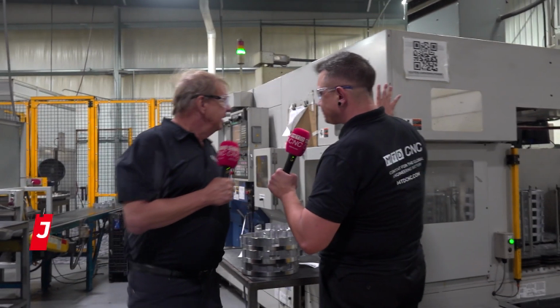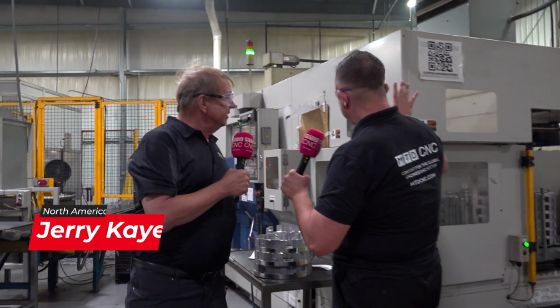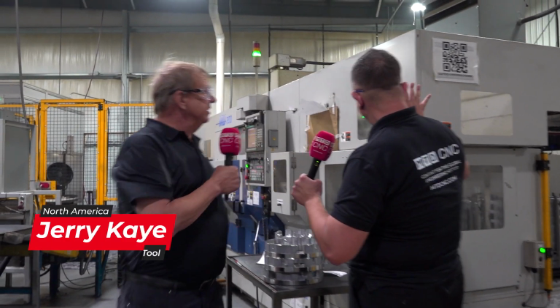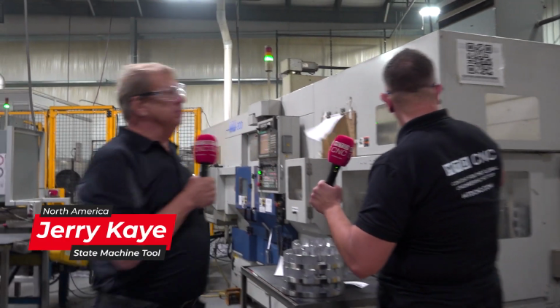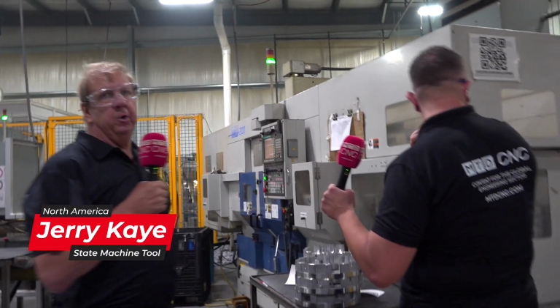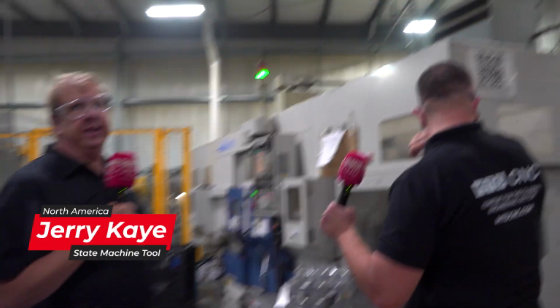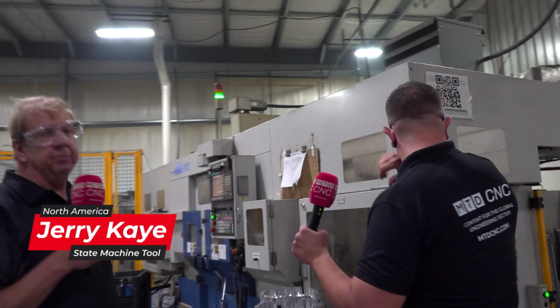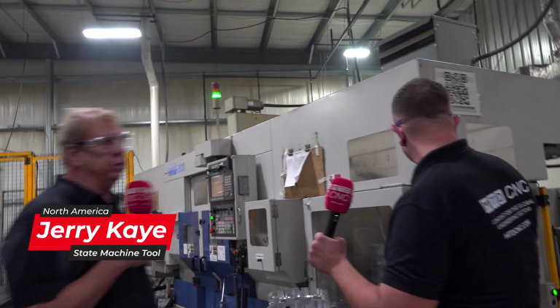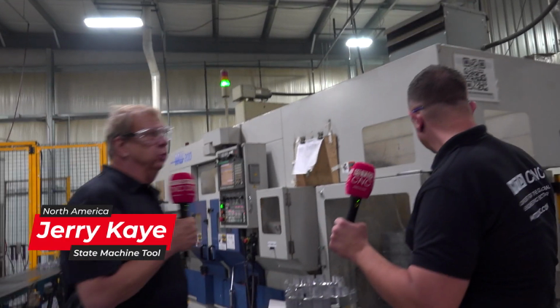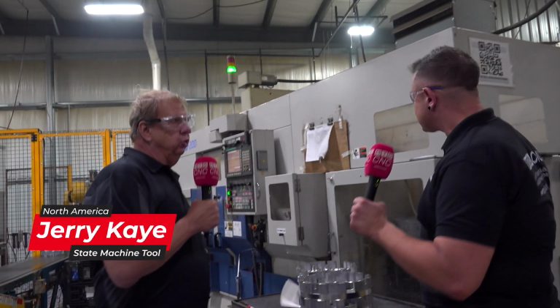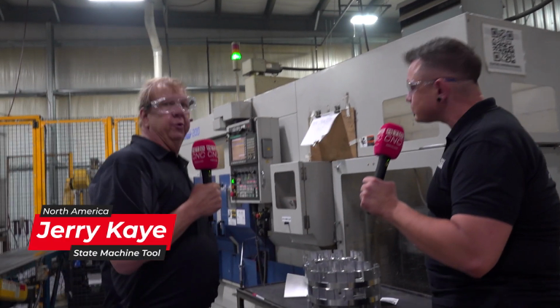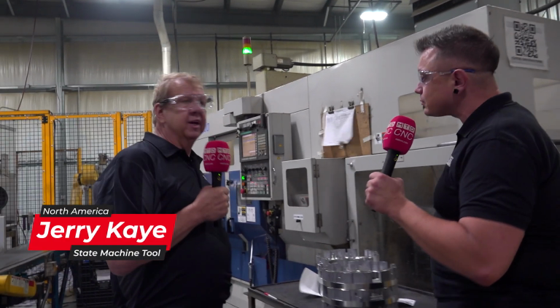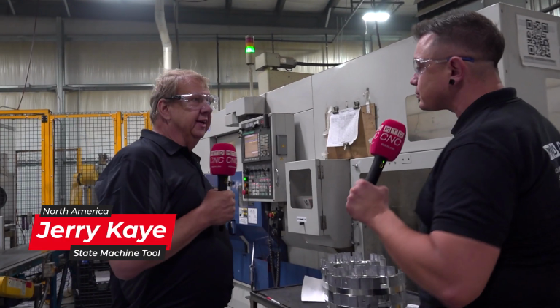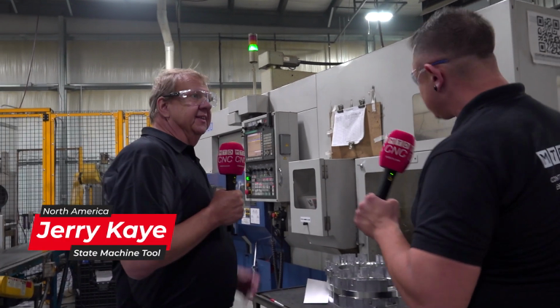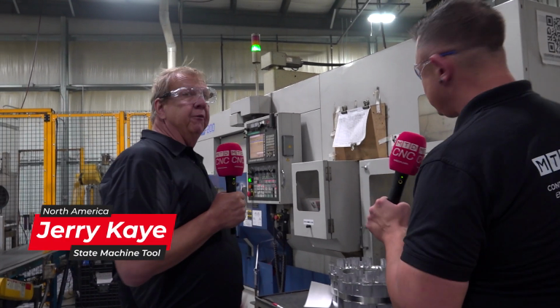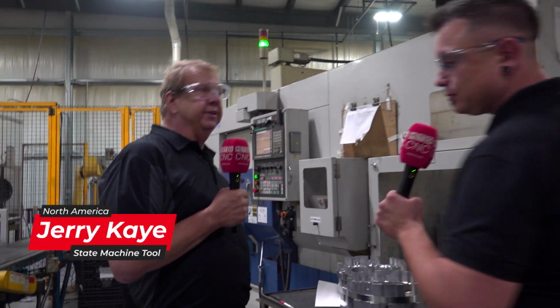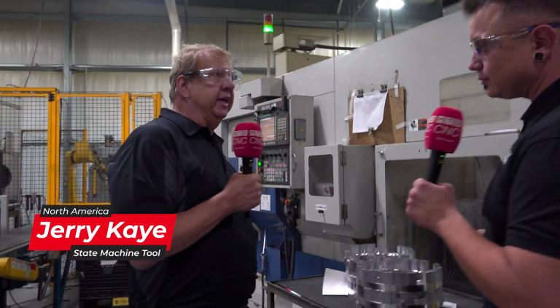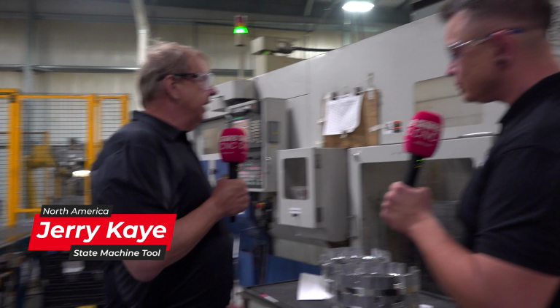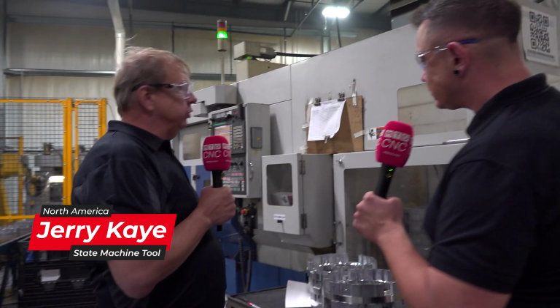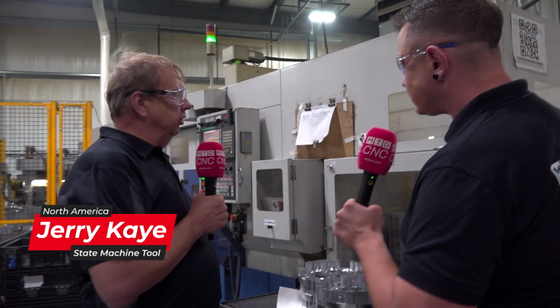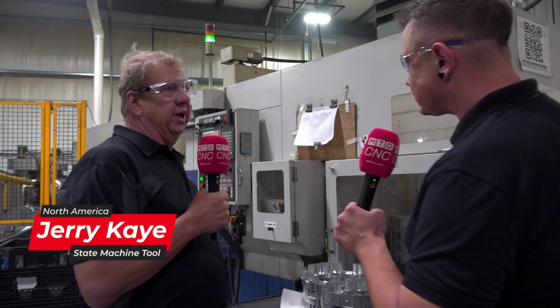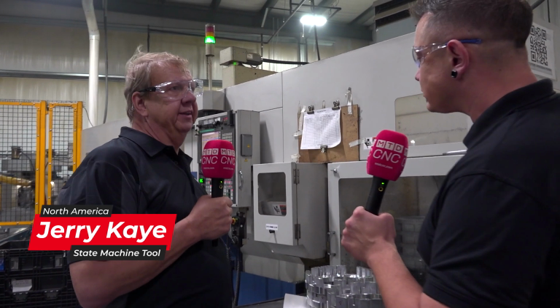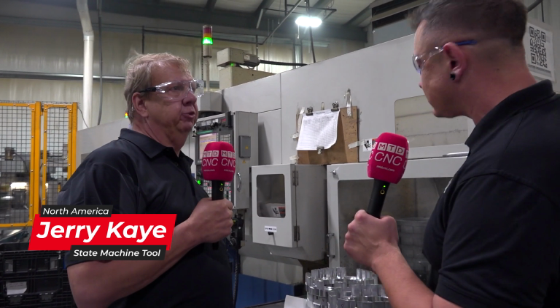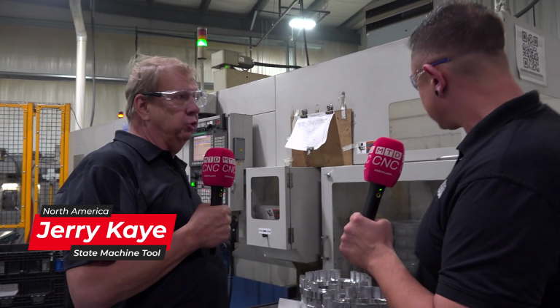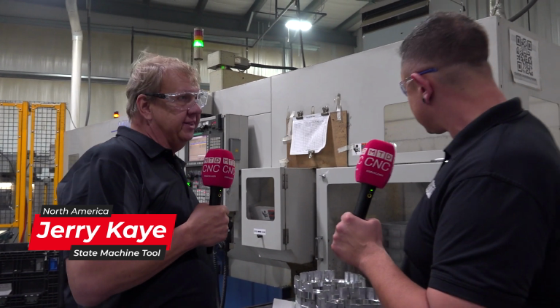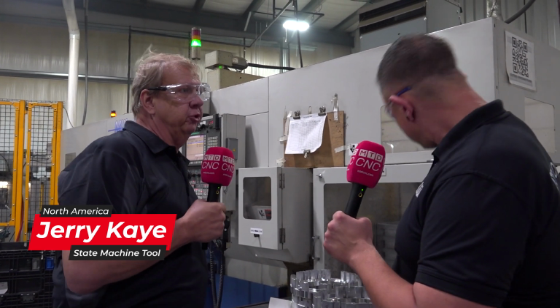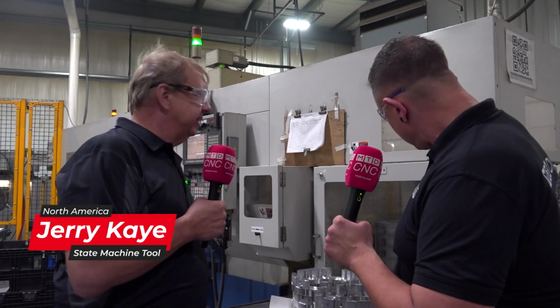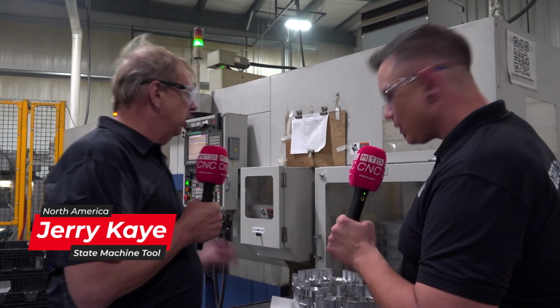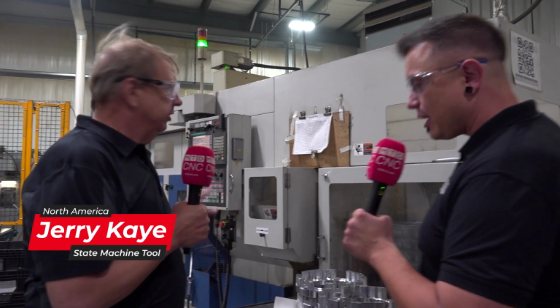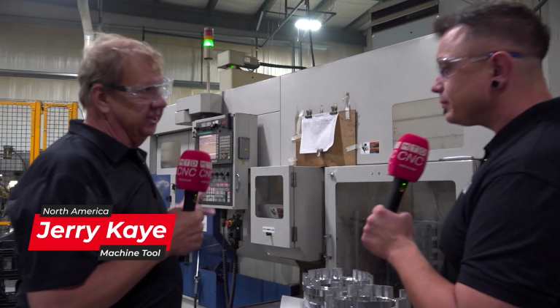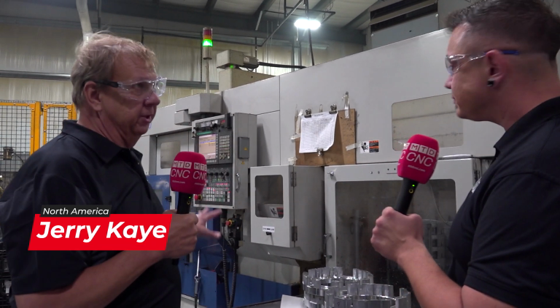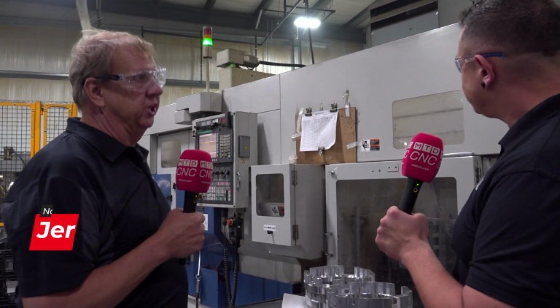This is the Miratec MW200. It is a self-contained gantry loaded two-axis turning center twin spindle machine.